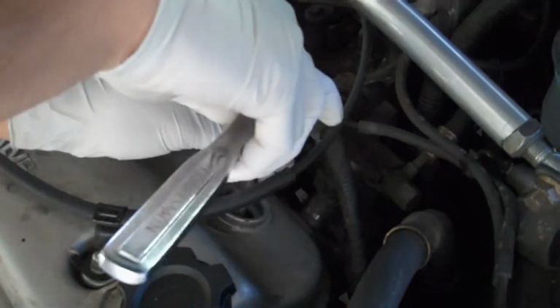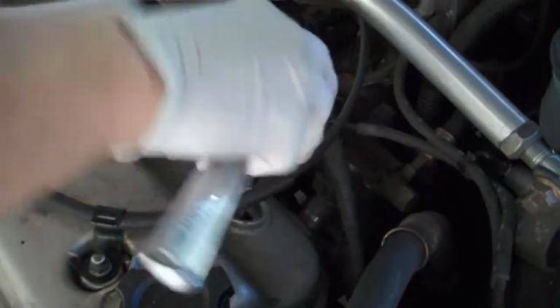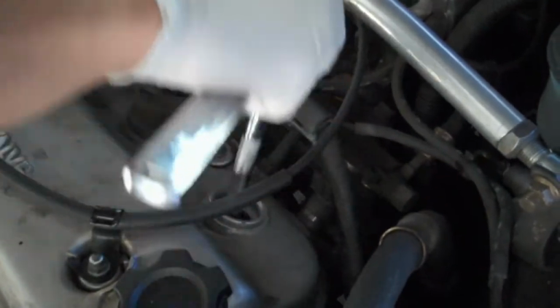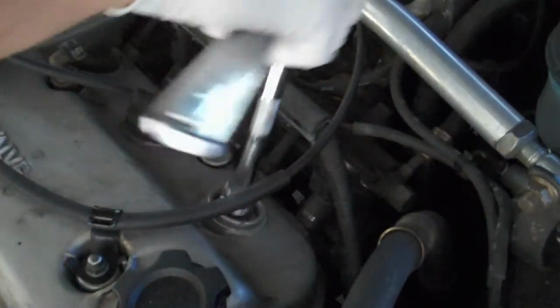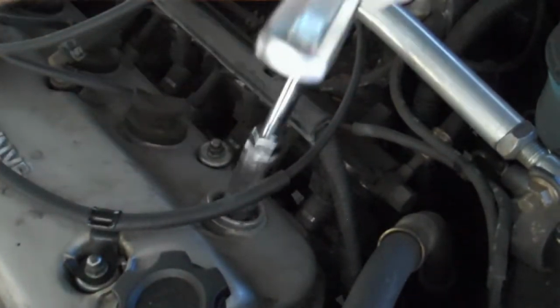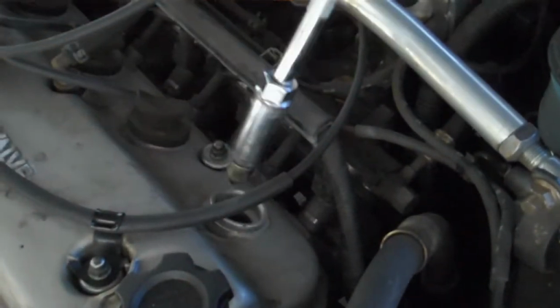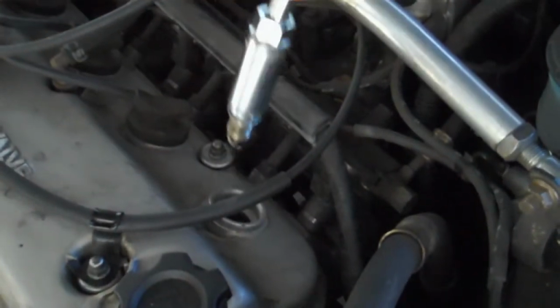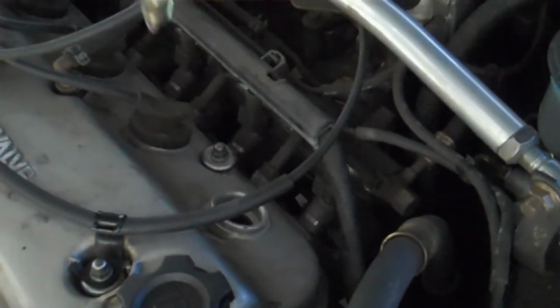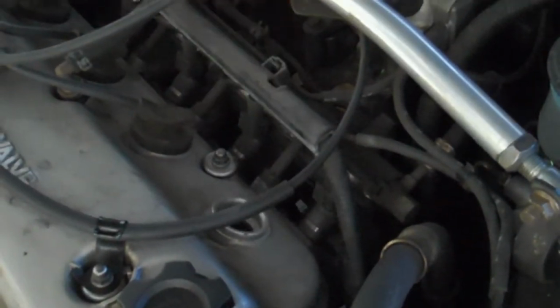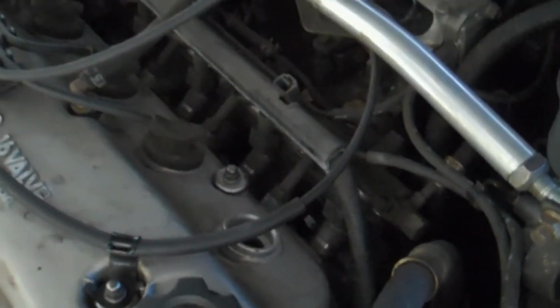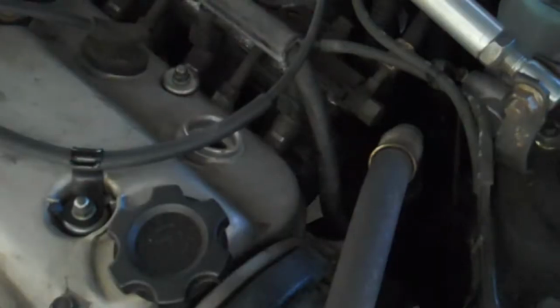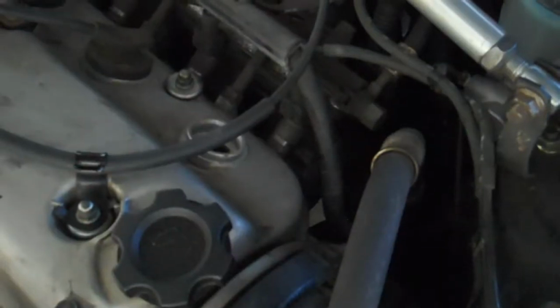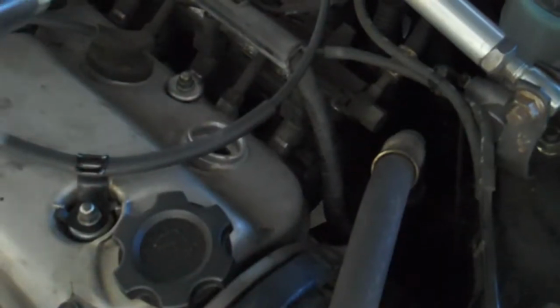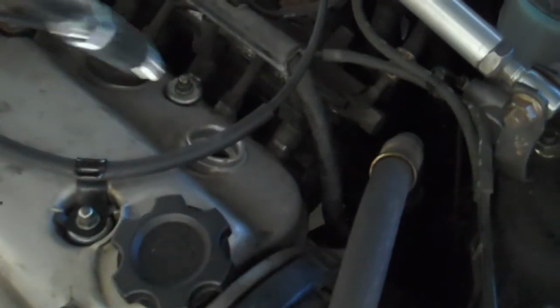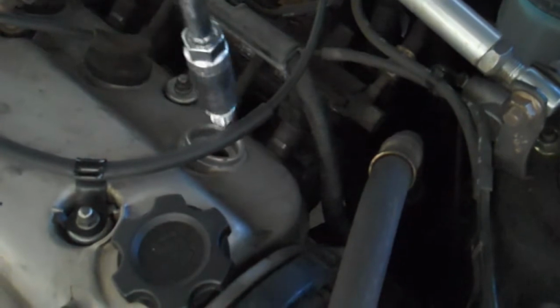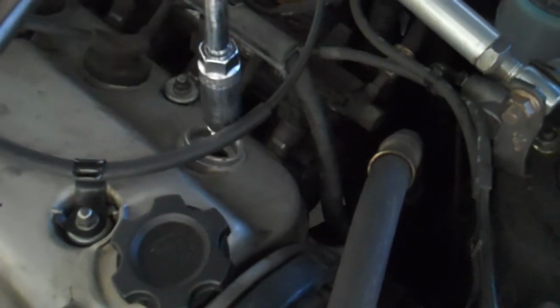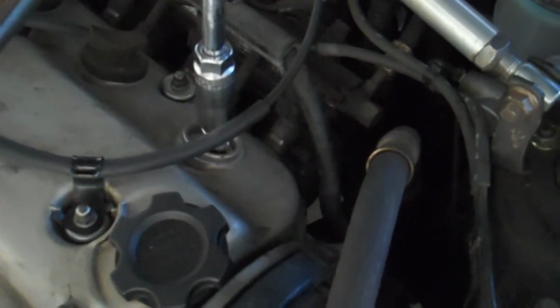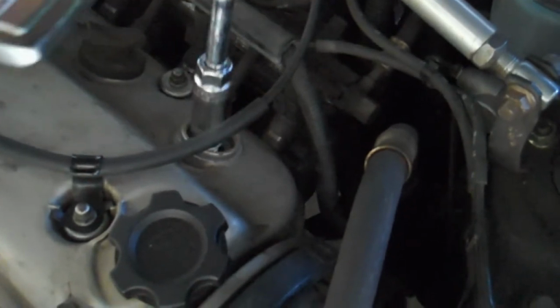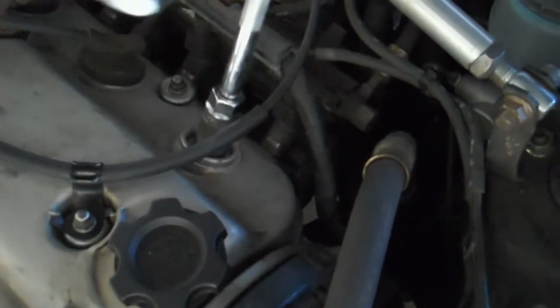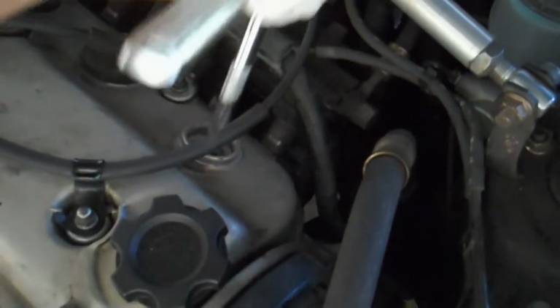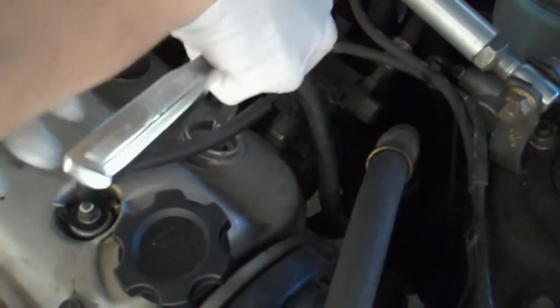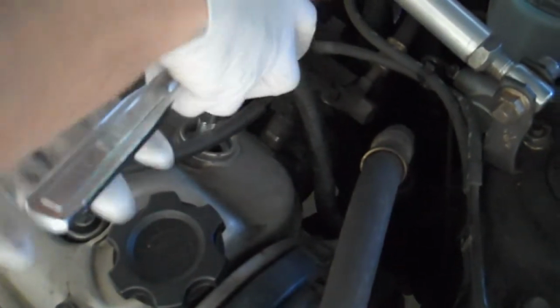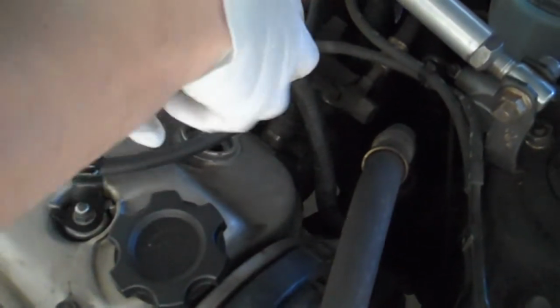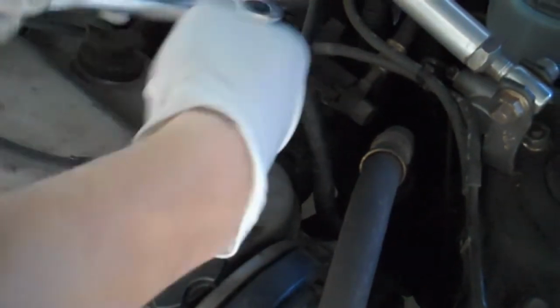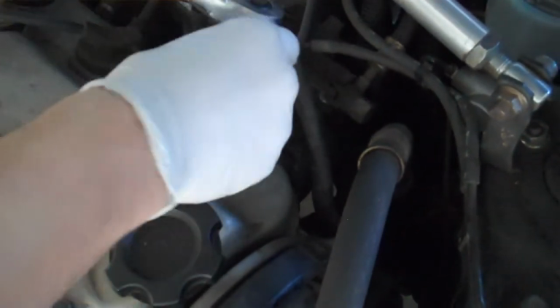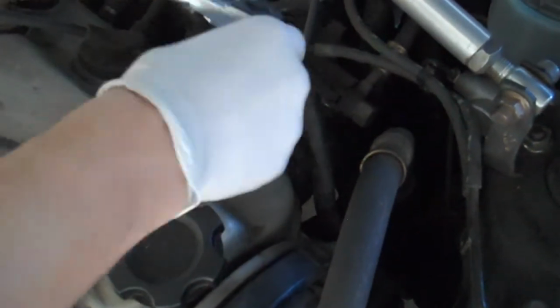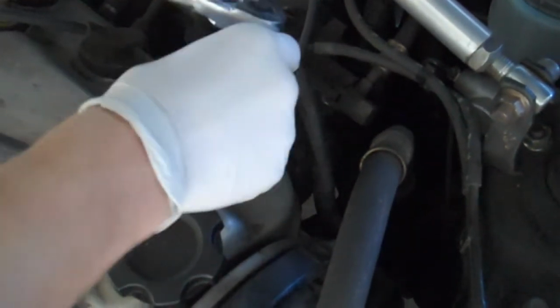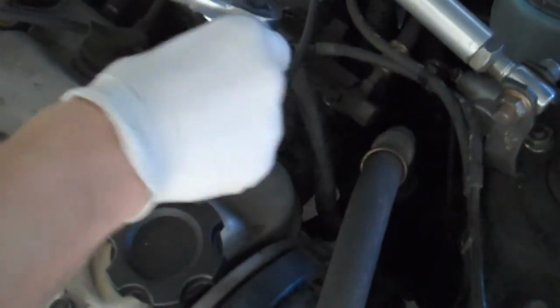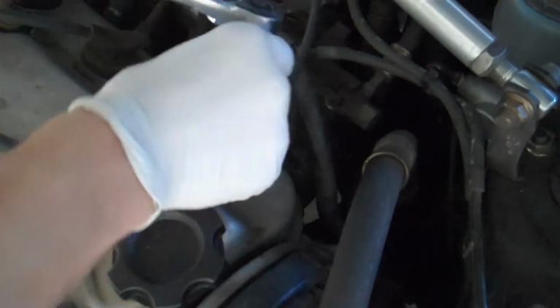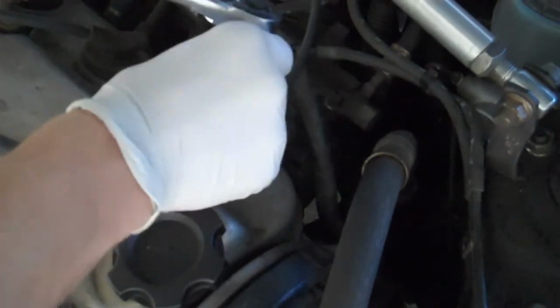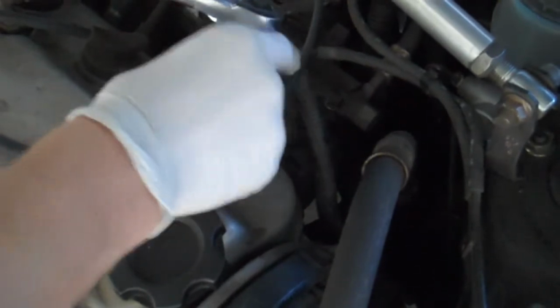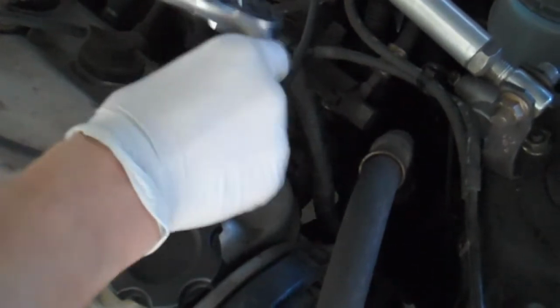The rubber is going to help to hold the spark plug in there, so you don't have to worry about trying to dig it out. Then put your new spark plug back in. The stock ones are actually pre-gapped, so you don't have to worry about that.